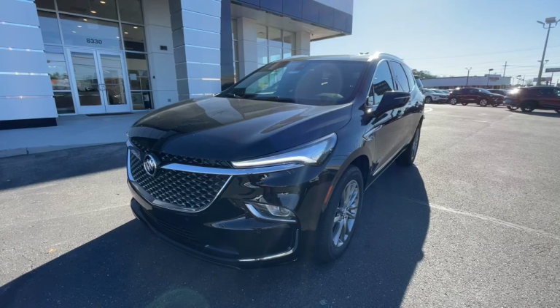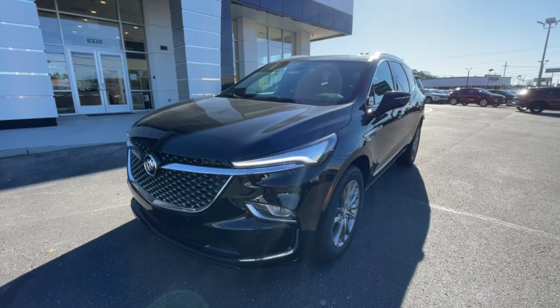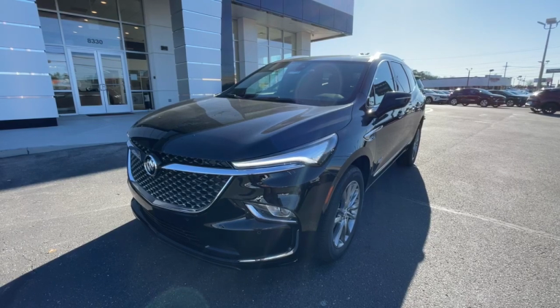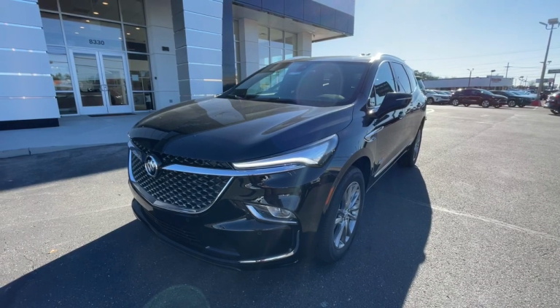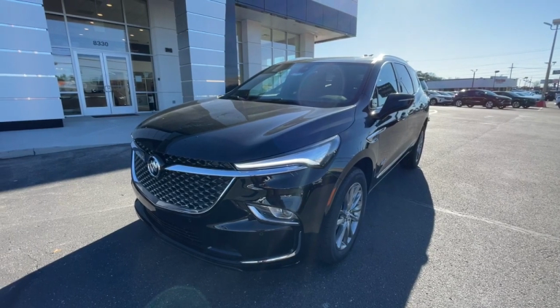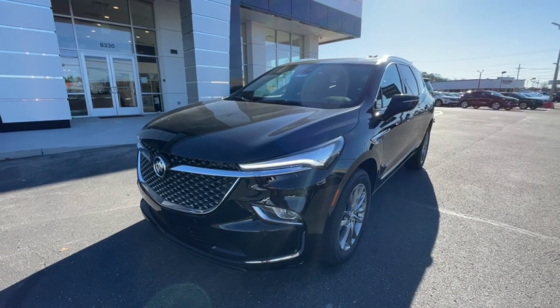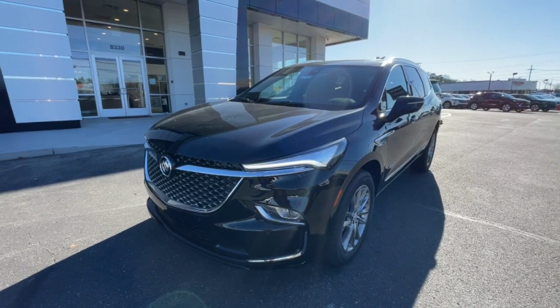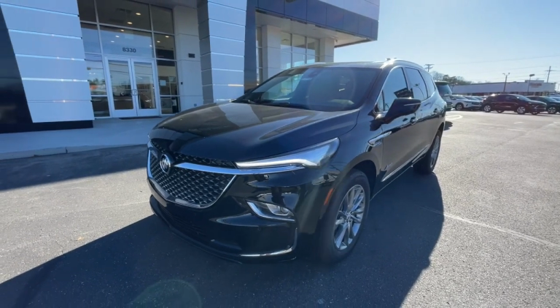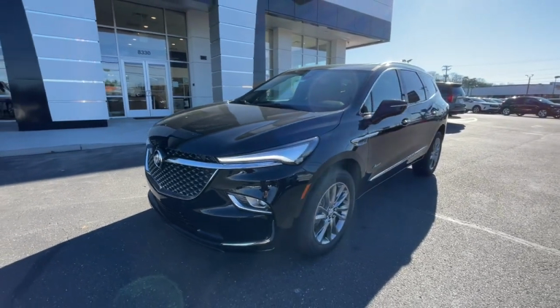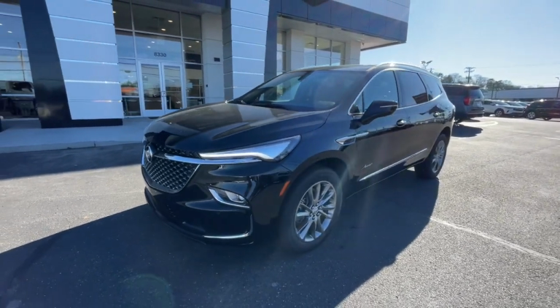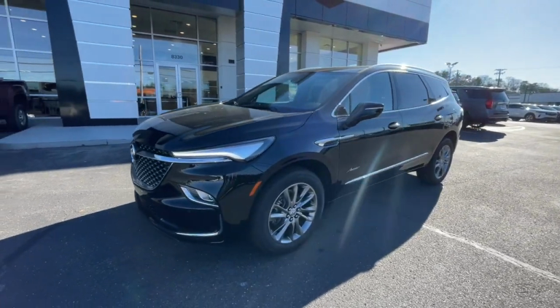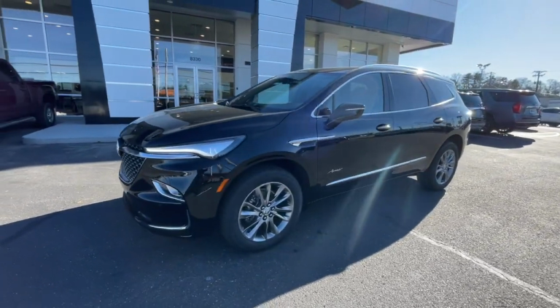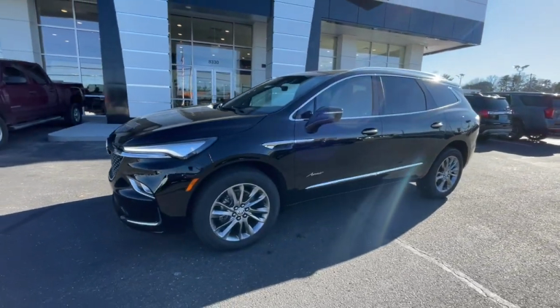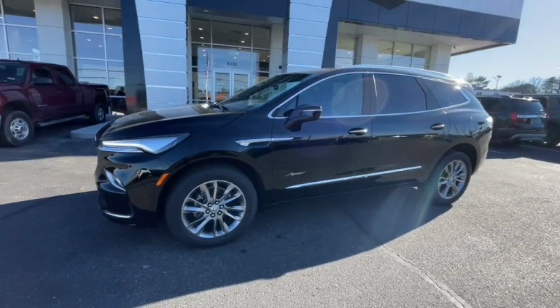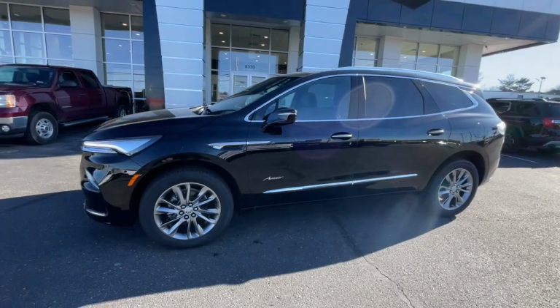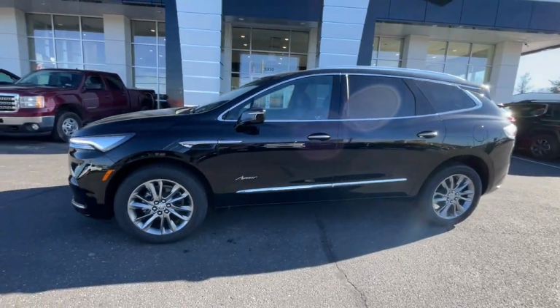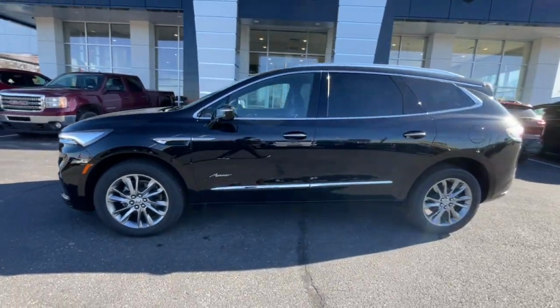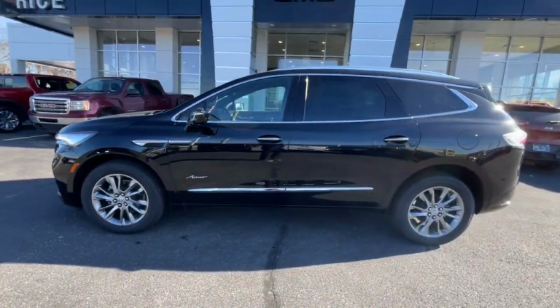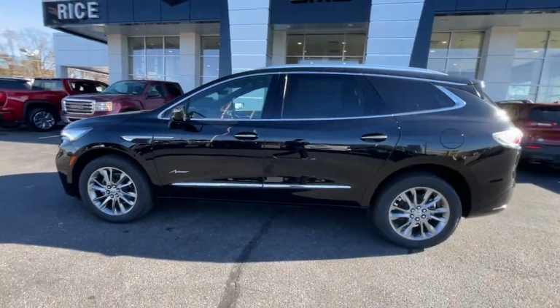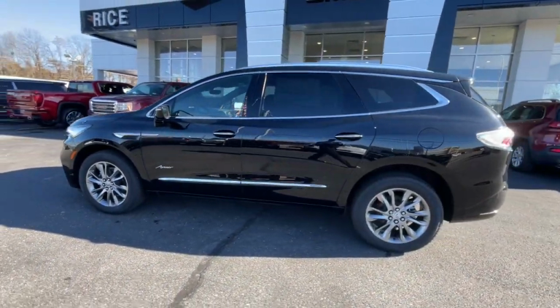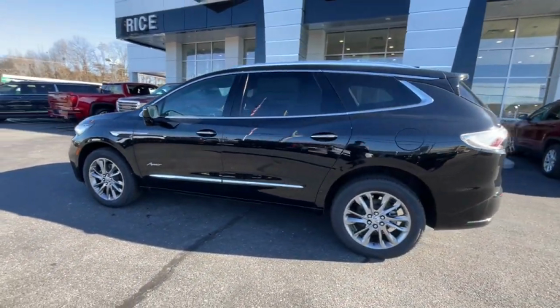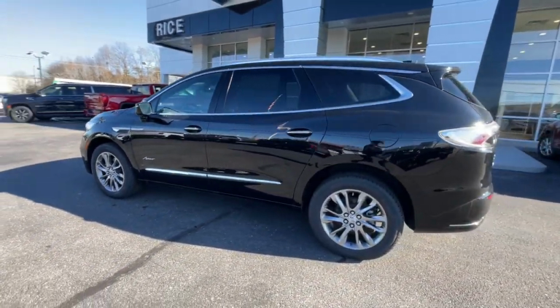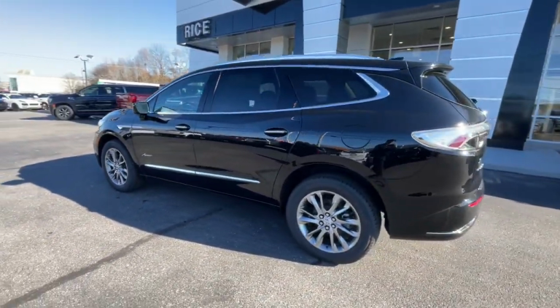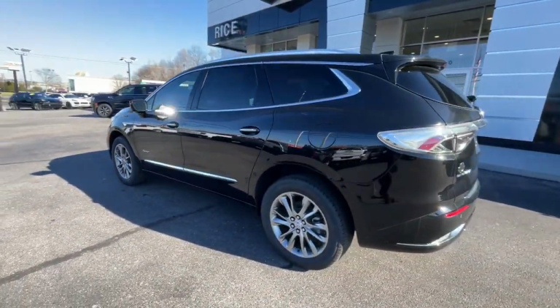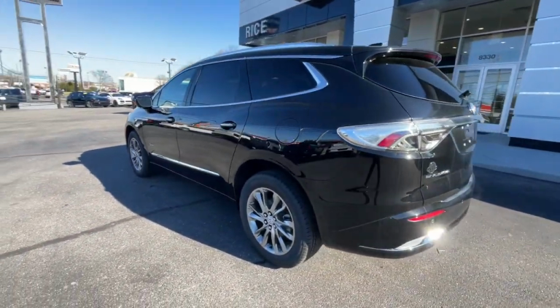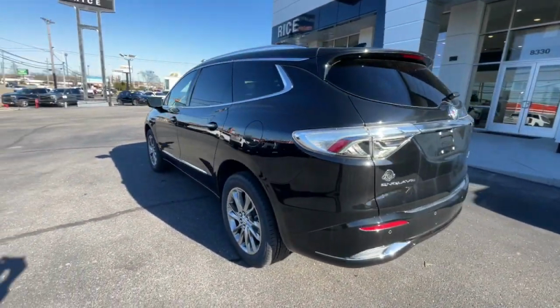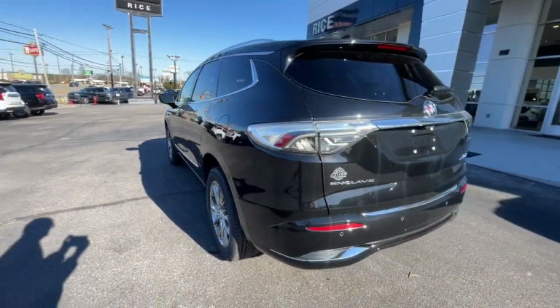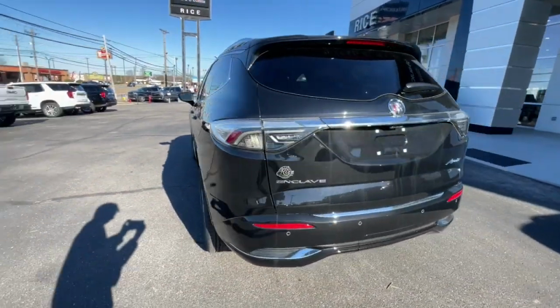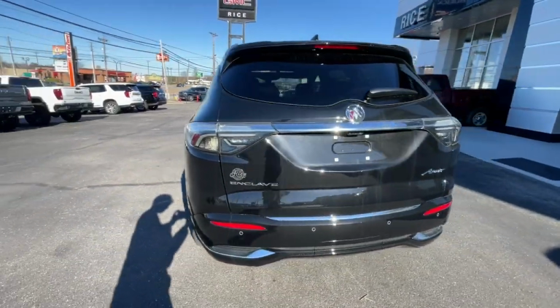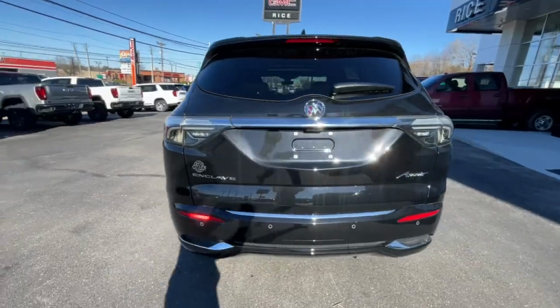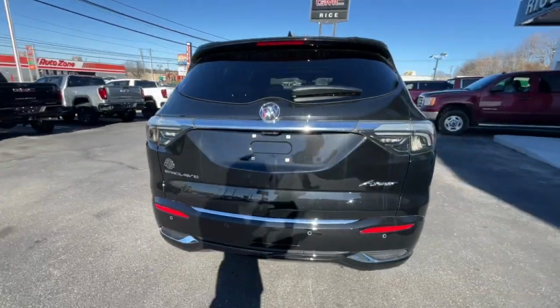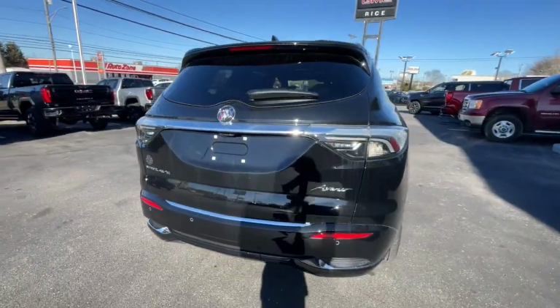Looking for your dream car? It could be the 2024 Buick Enclave. Escape to the refined security of the Enclave, your spacious, comfortable oasis in a busy world.